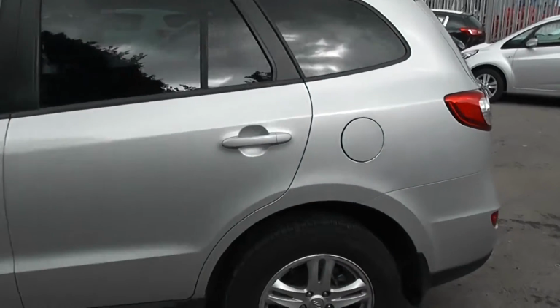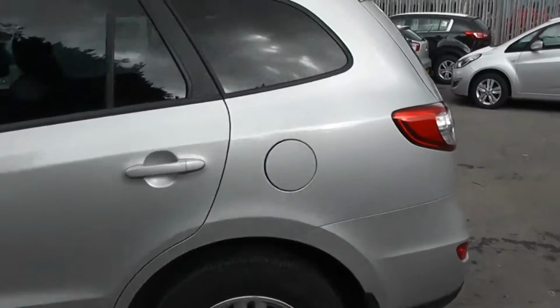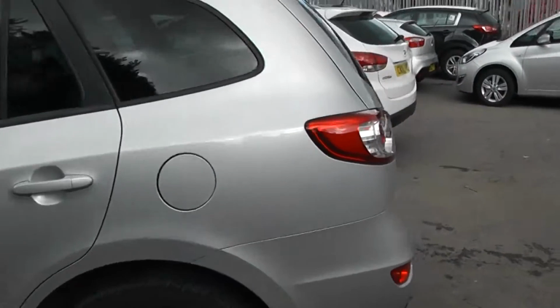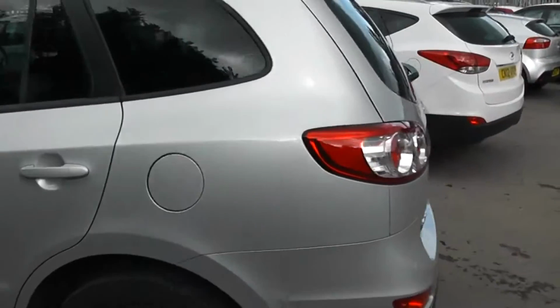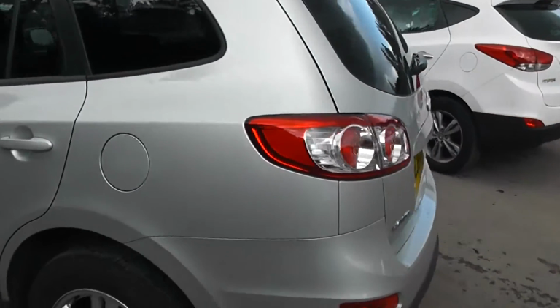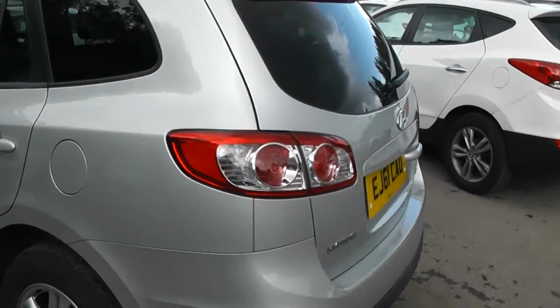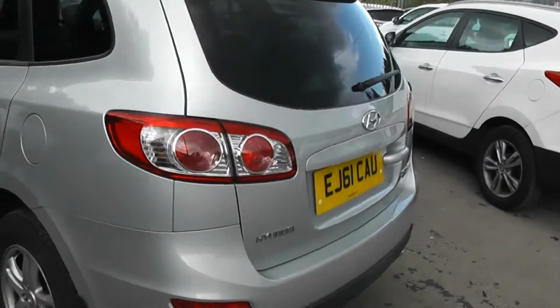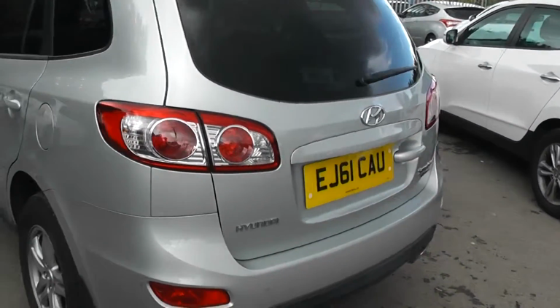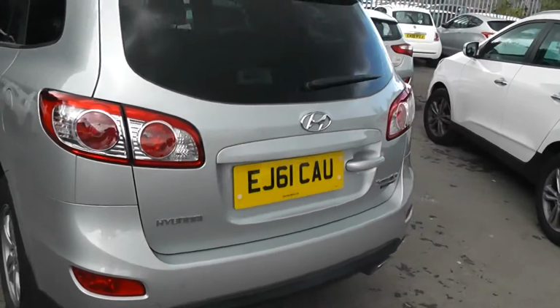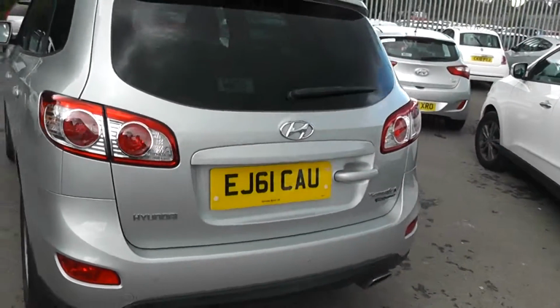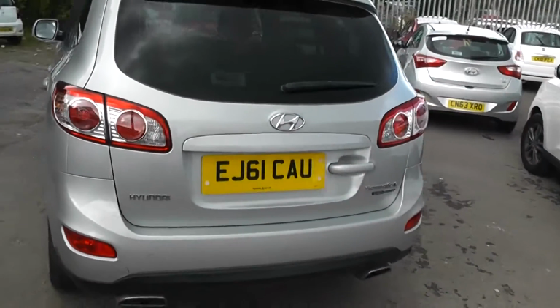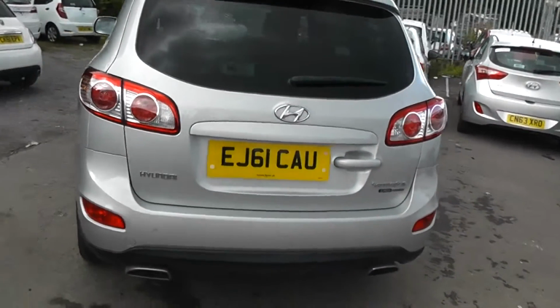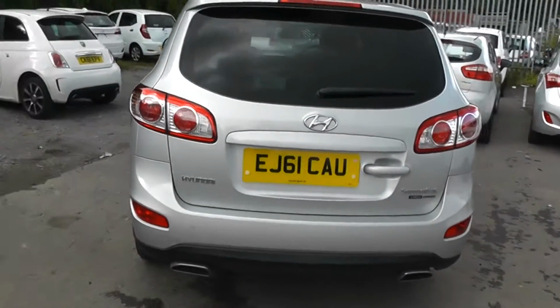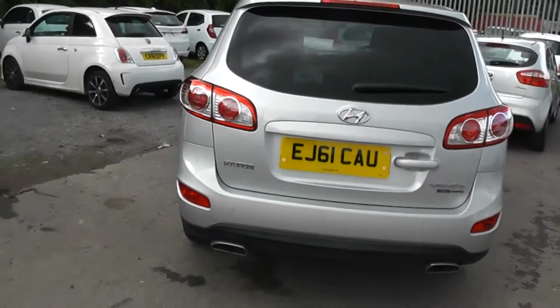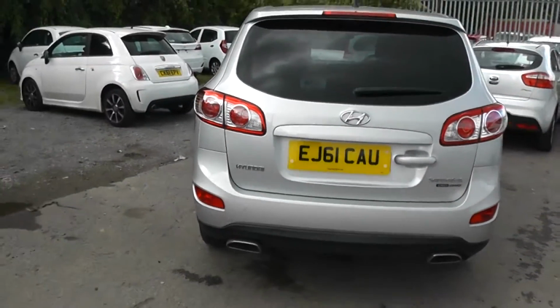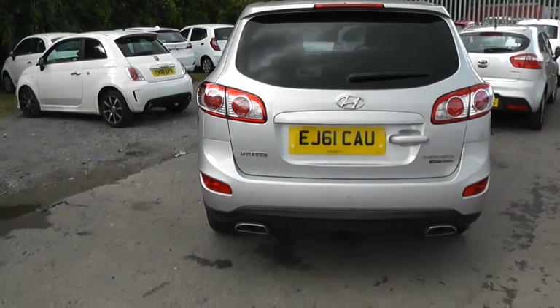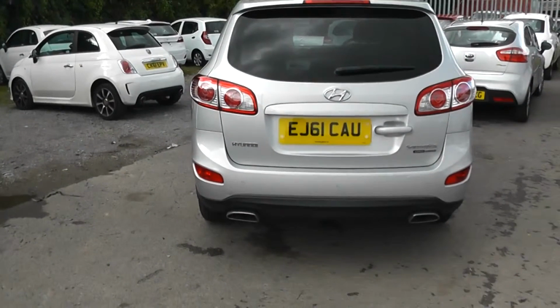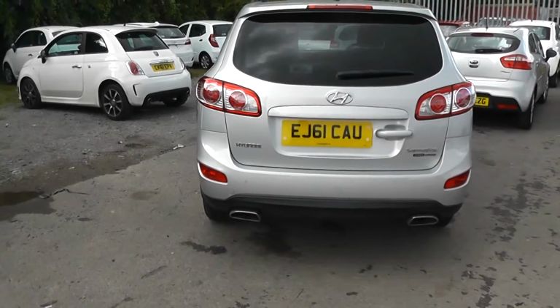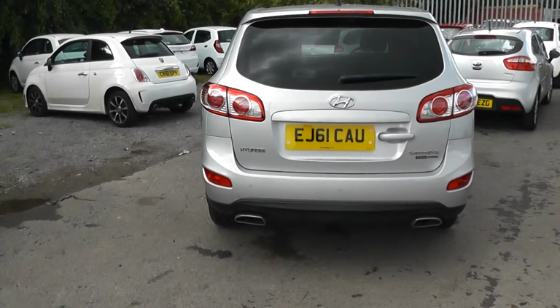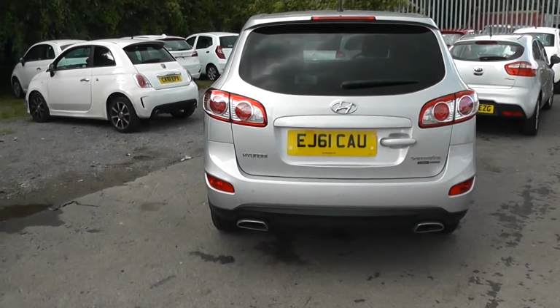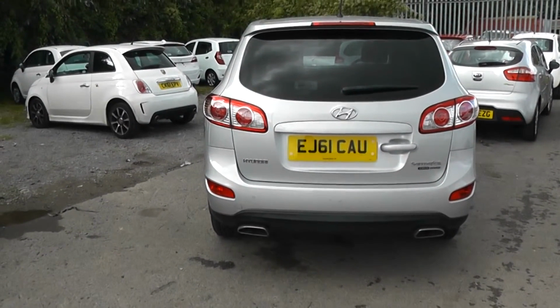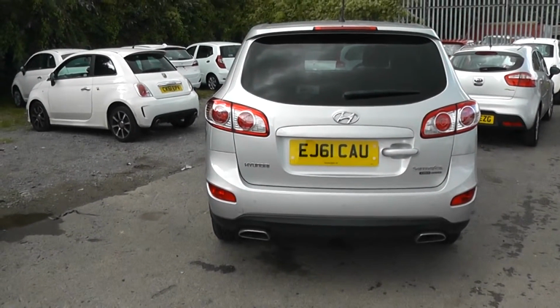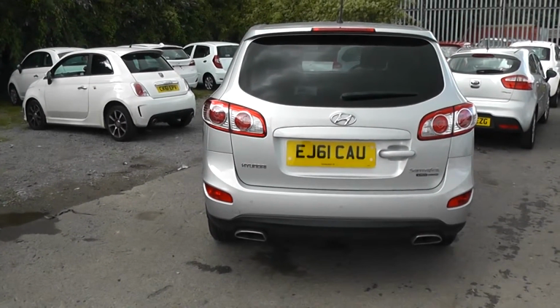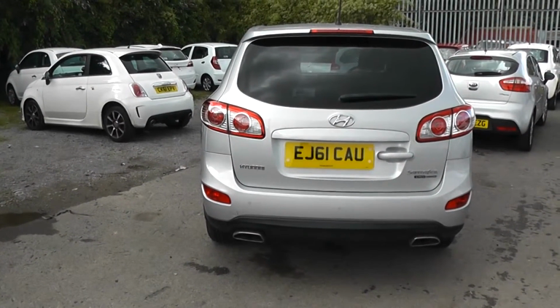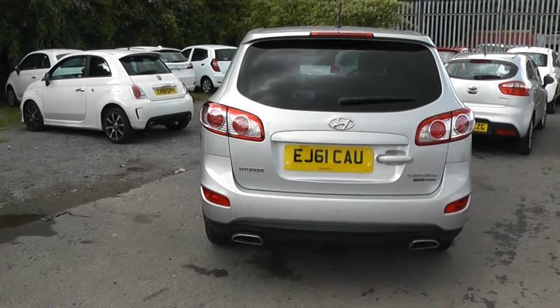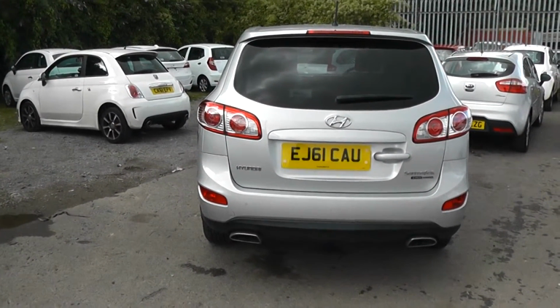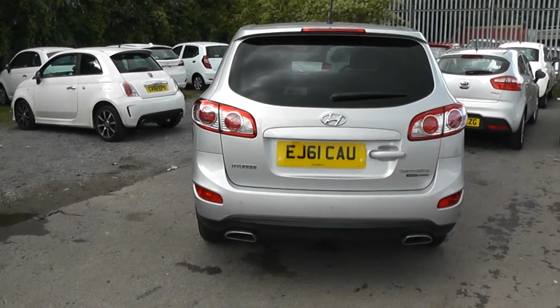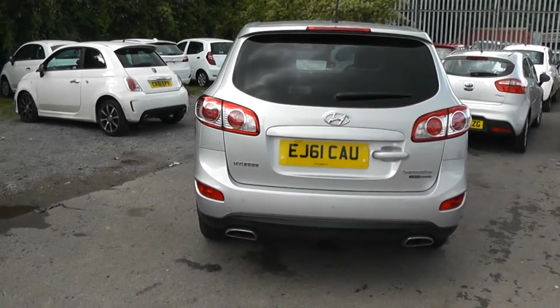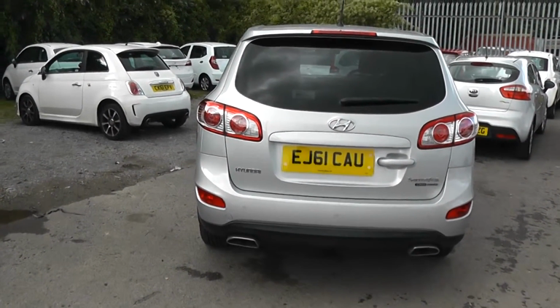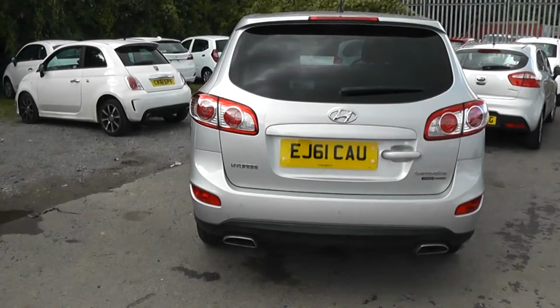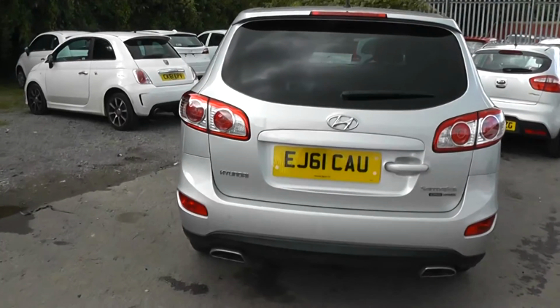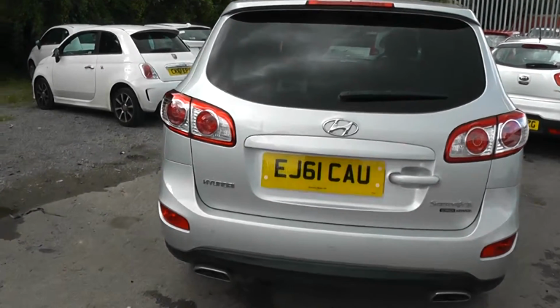Moving around to the rear of the car. It has twin exhausts at the rear. As you can see it's a four wheel drive. It also has rear parking sensors as well.